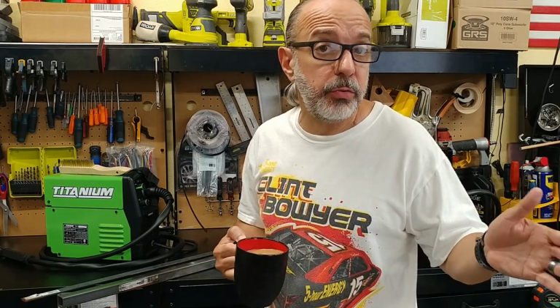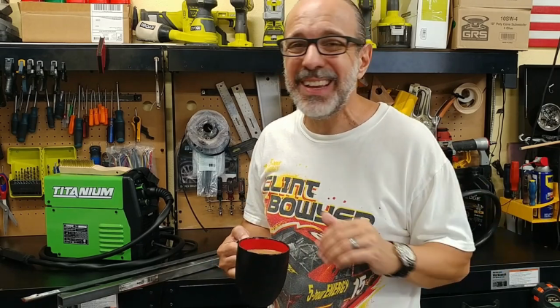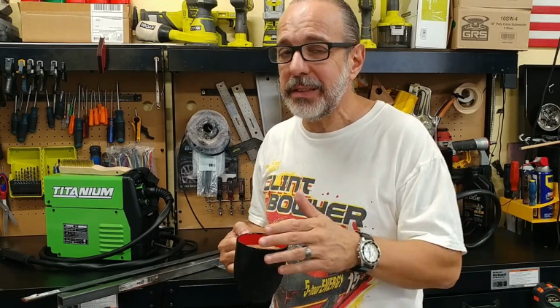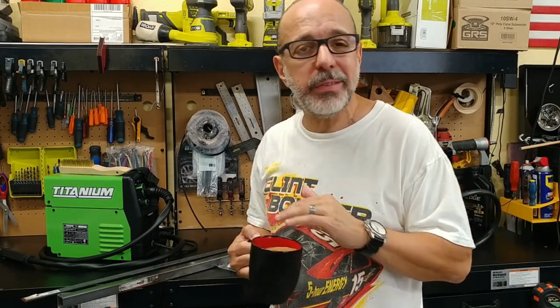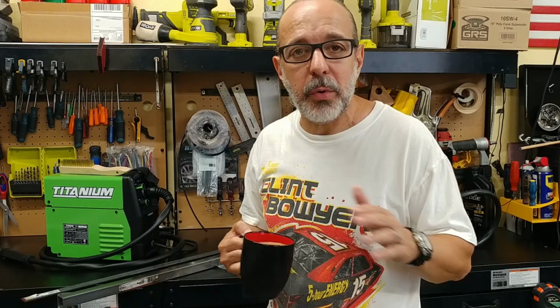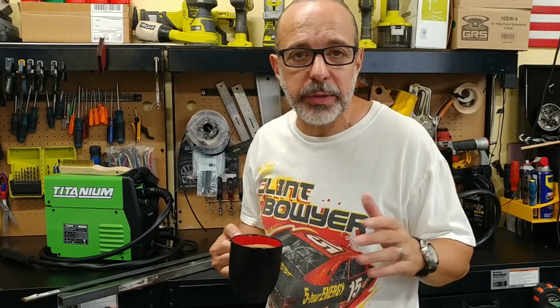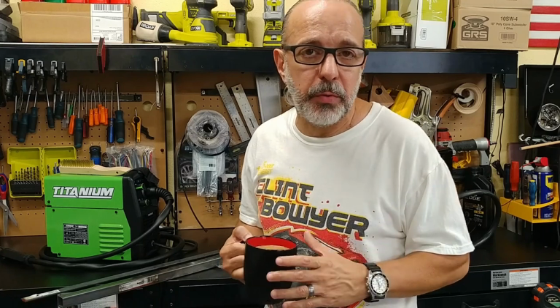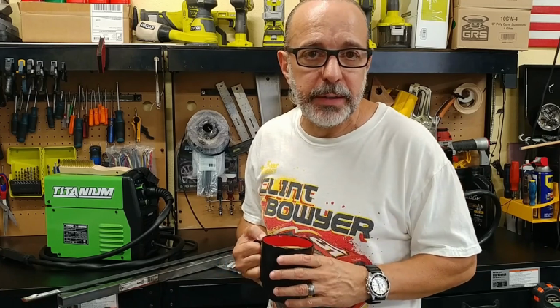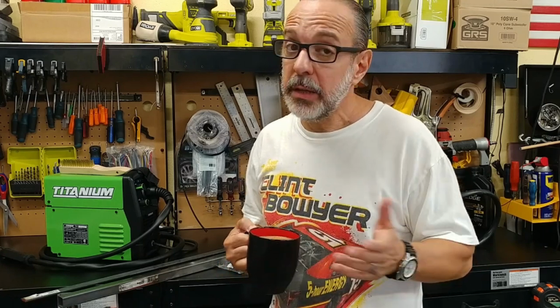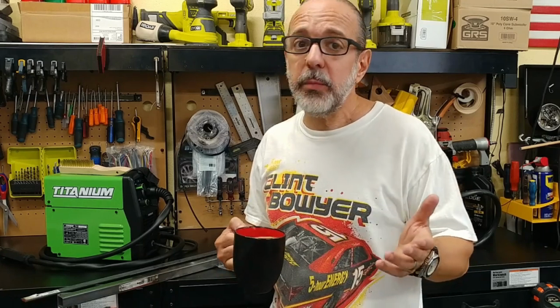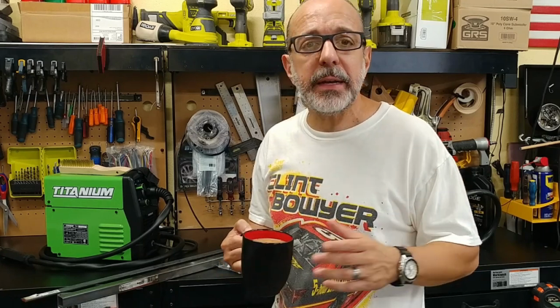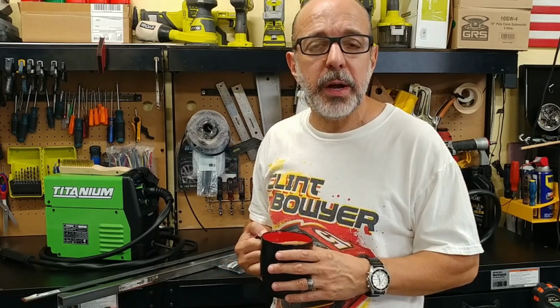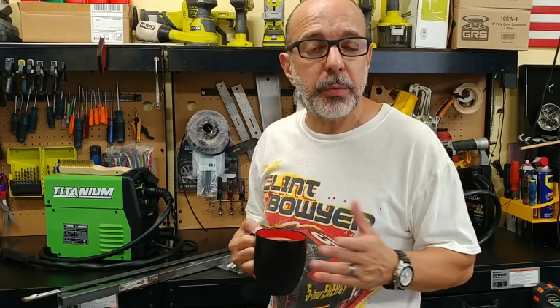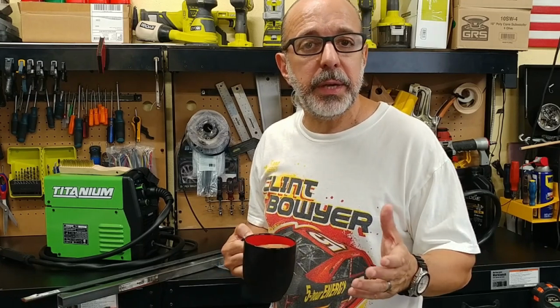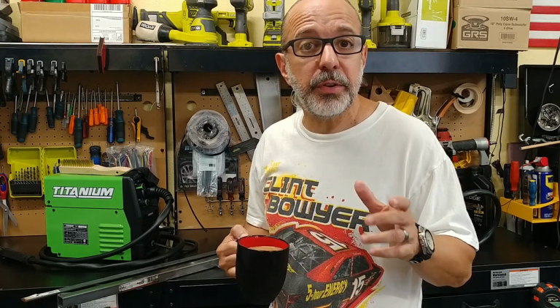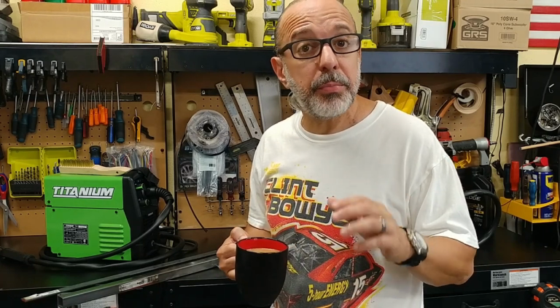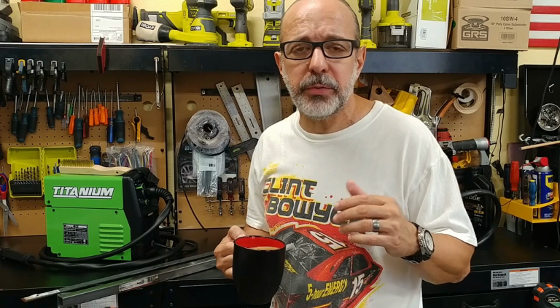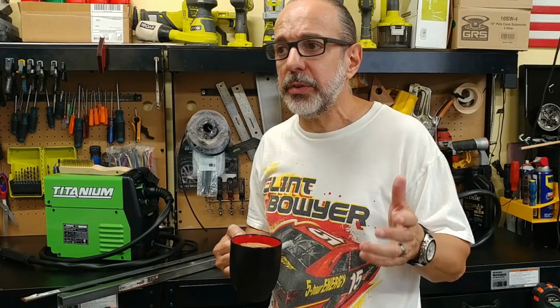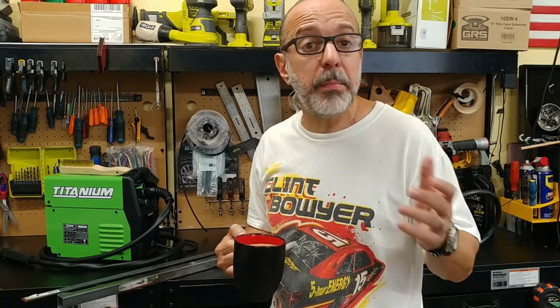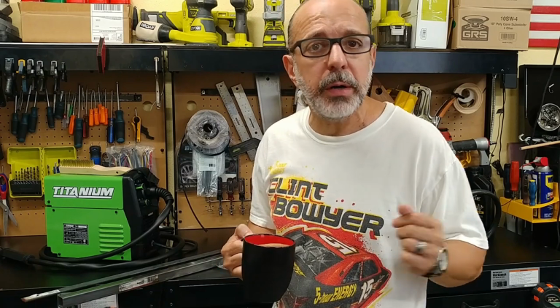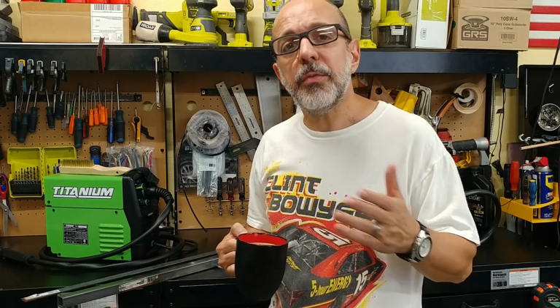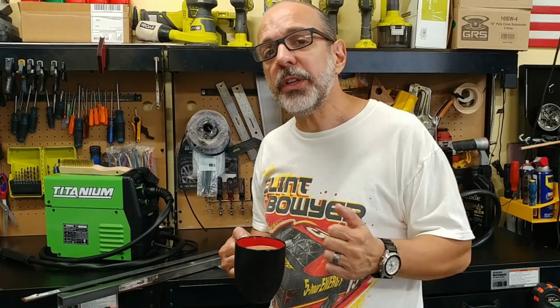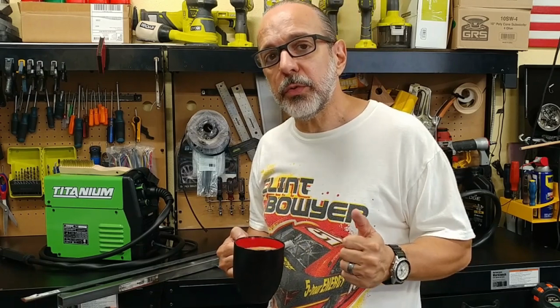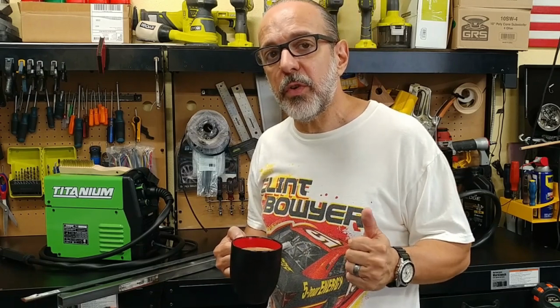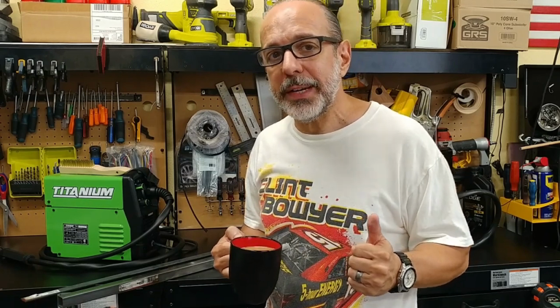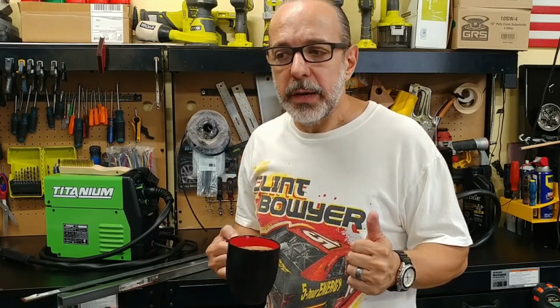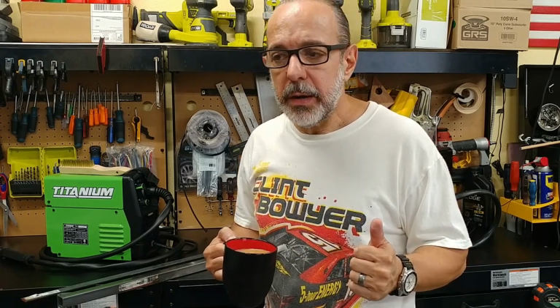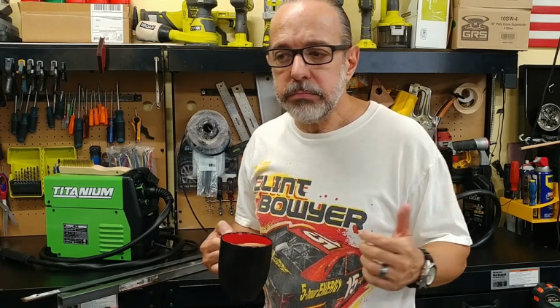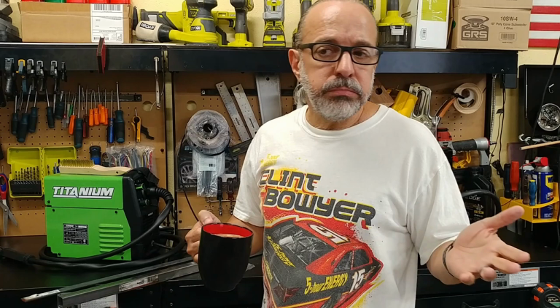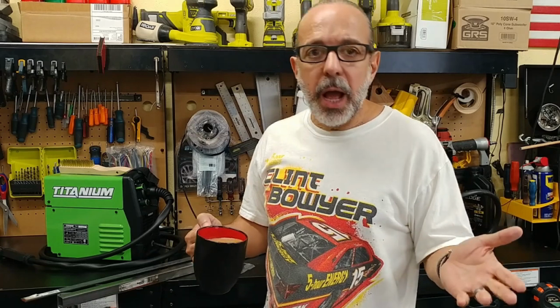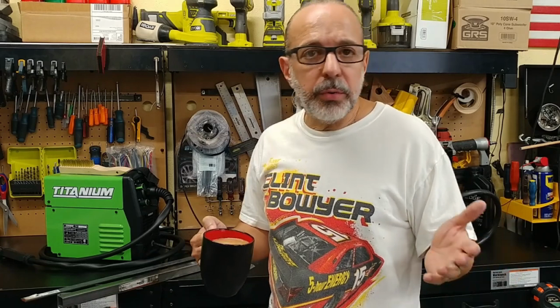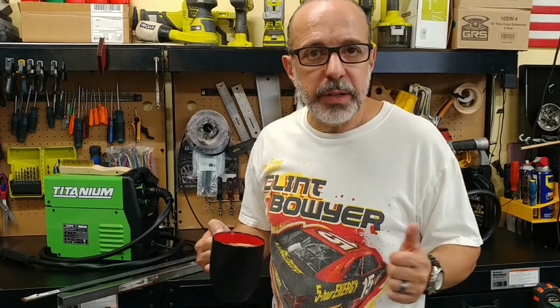Today we're back at the garage where we're going to make a strut tower brace, or a strut tower bar, for my 2022 Ford Maverick. I know Steeda makes one, but I'm just not a 'me too' type of guy.